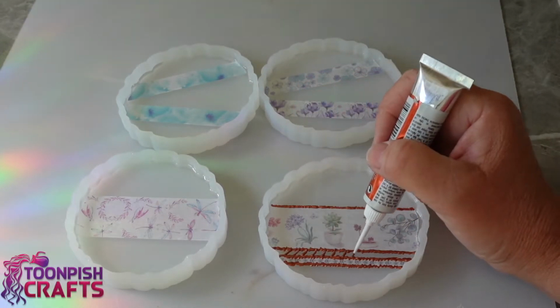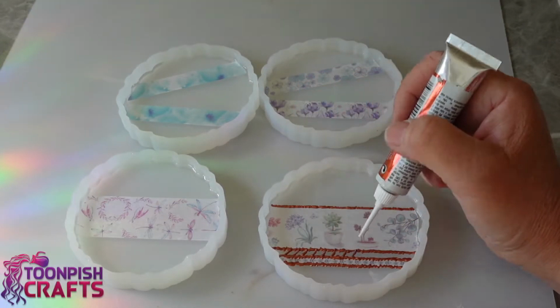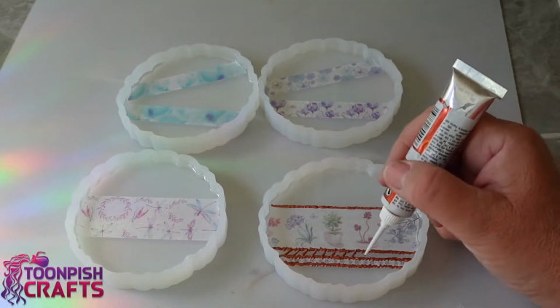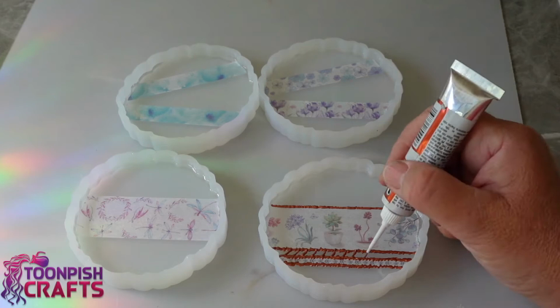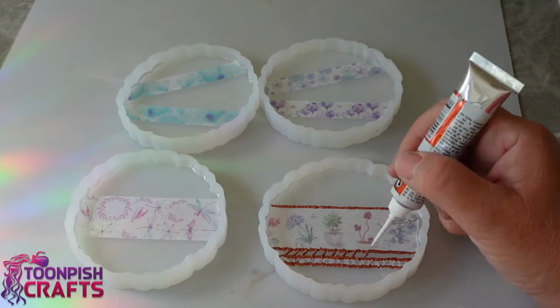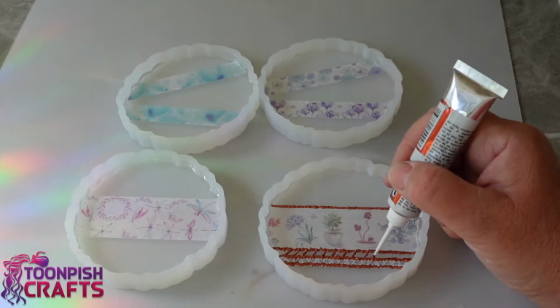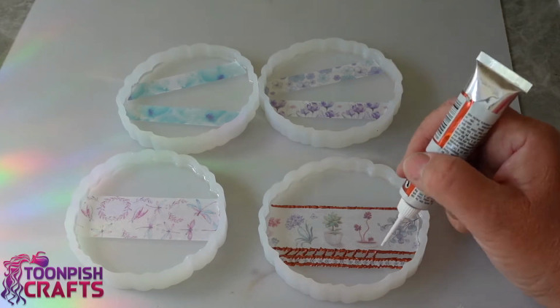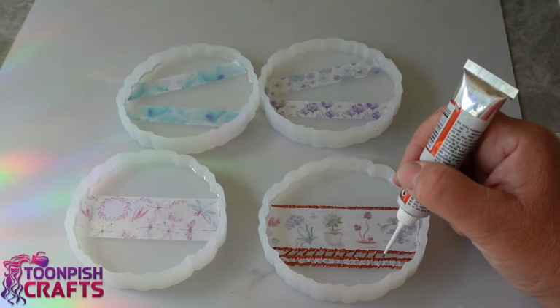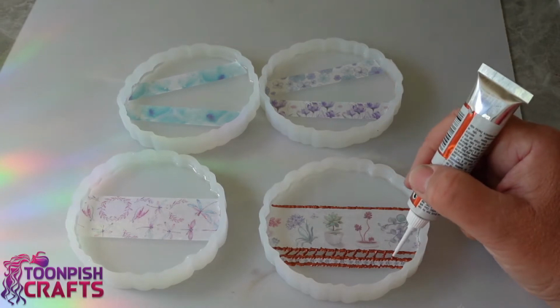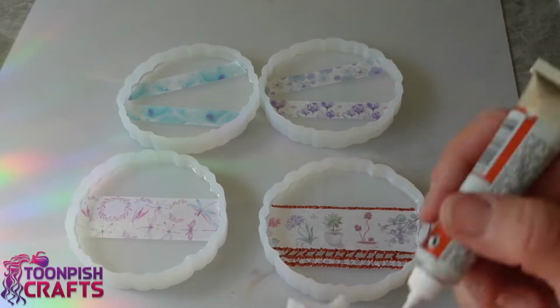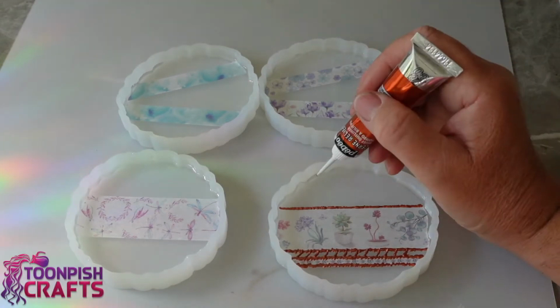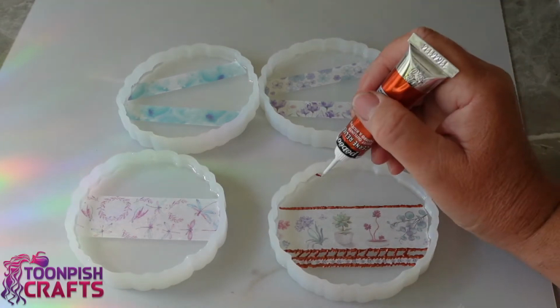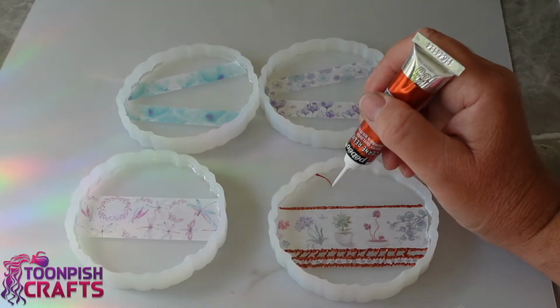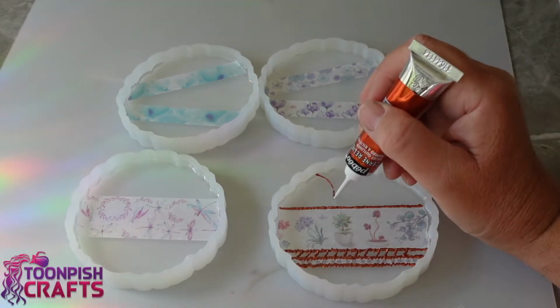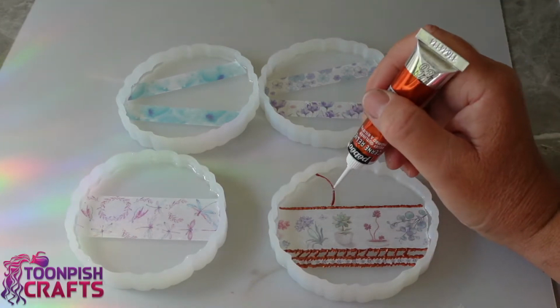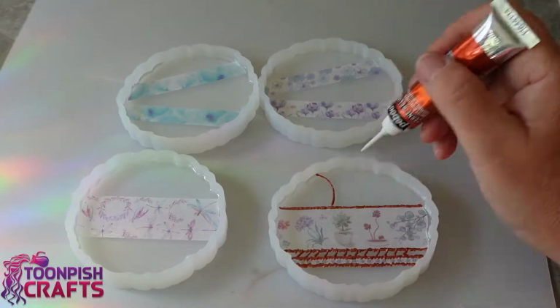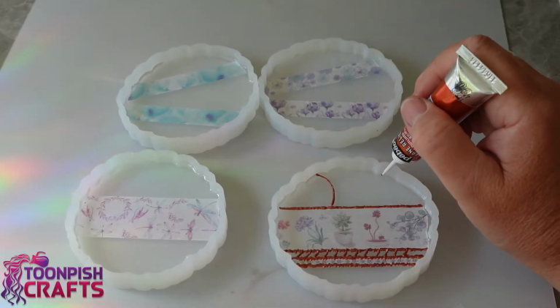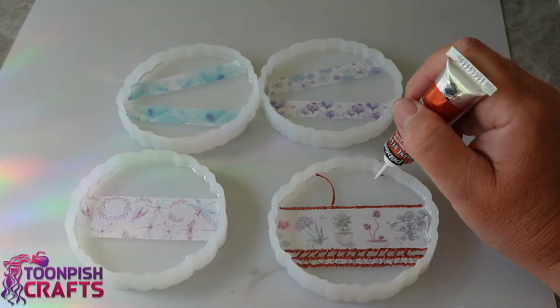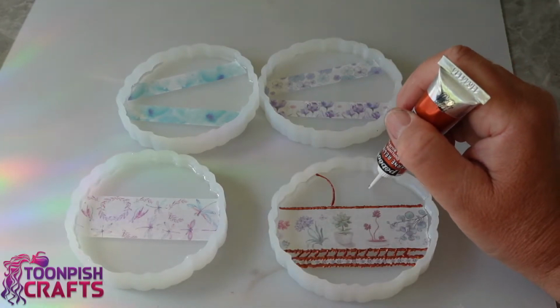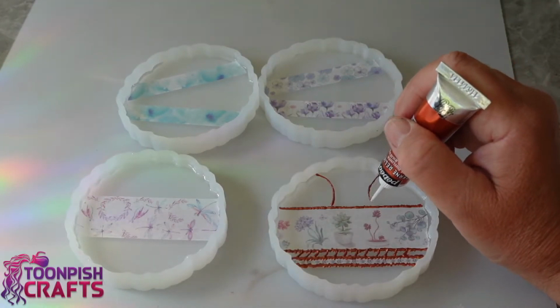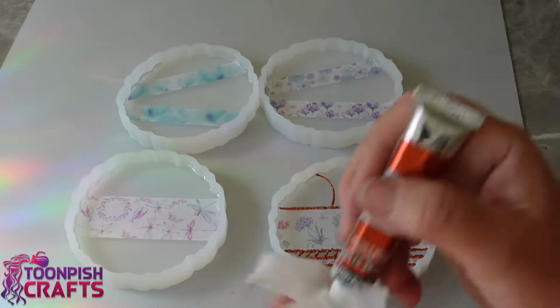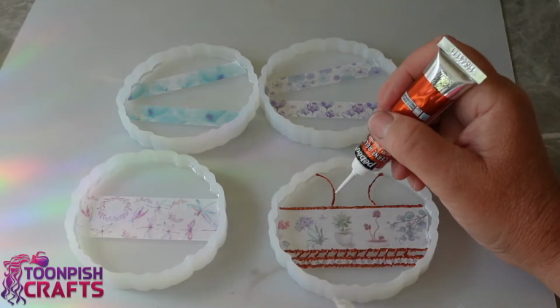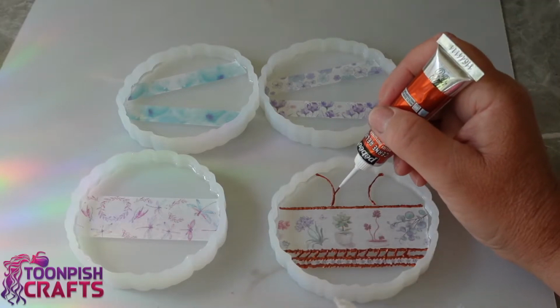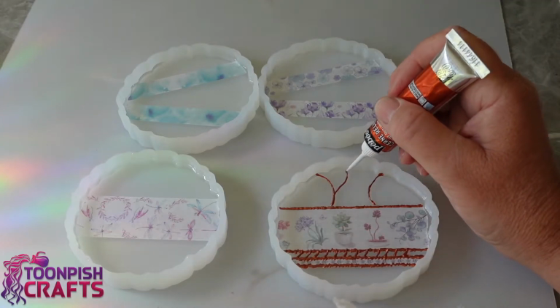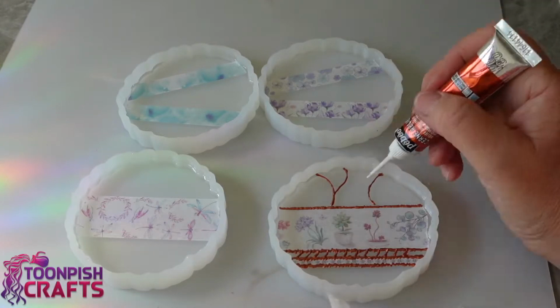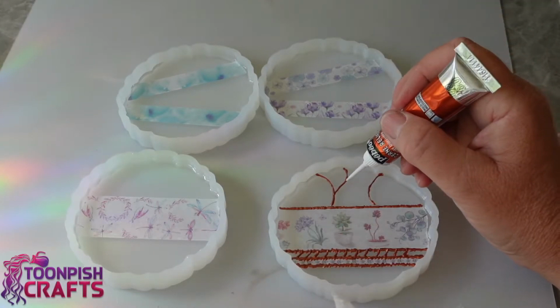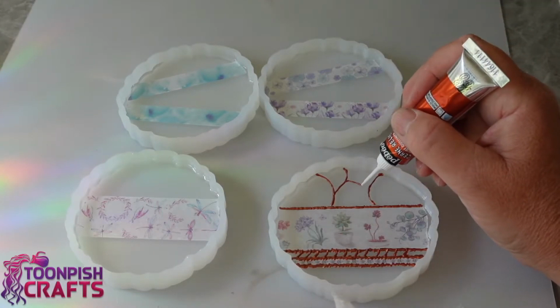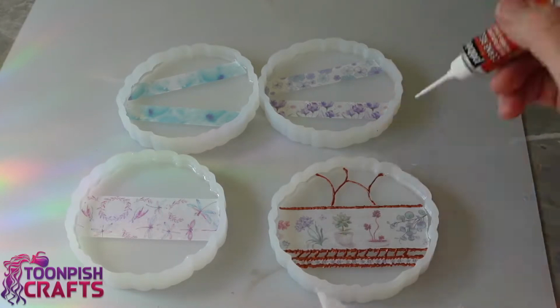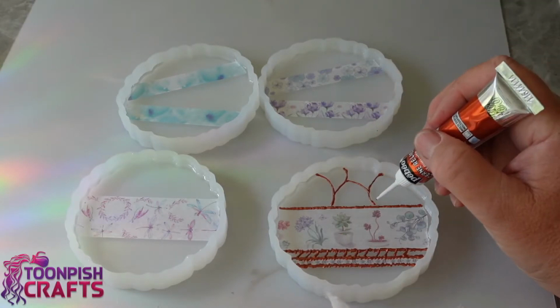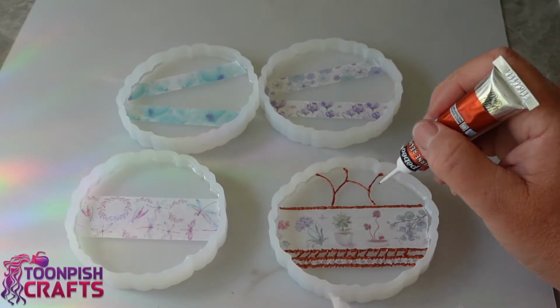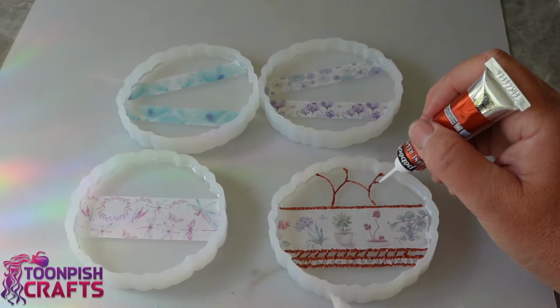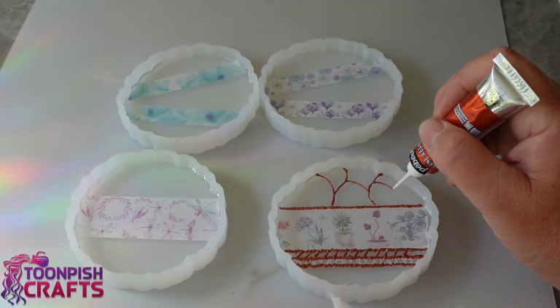It just takes a little practice. It really was that simple — if I can do it, you can do it. You could do any design with these things; they are so versatile, so much fun to use, and the colours are really striking as well.